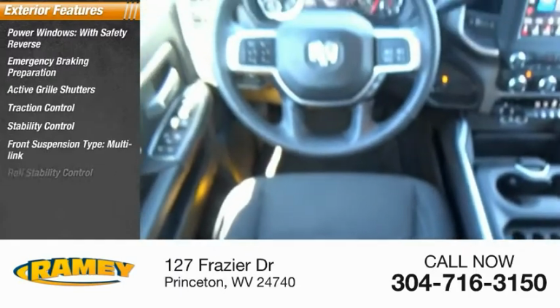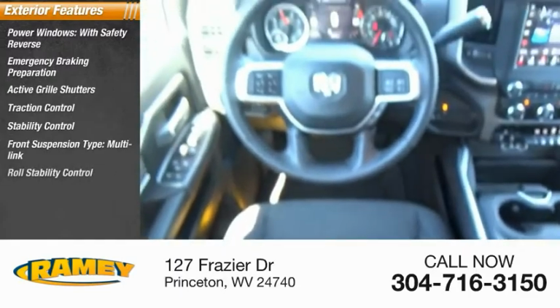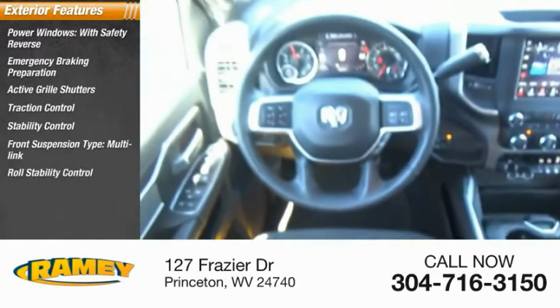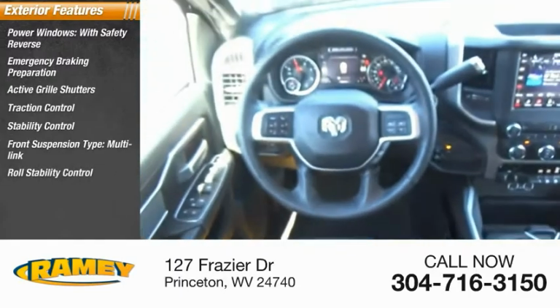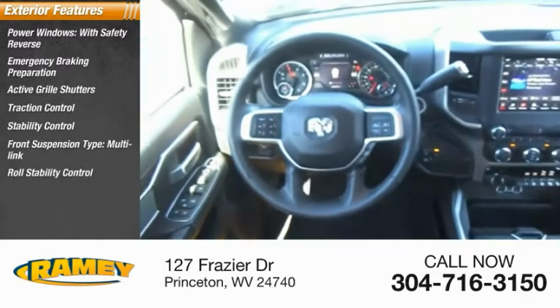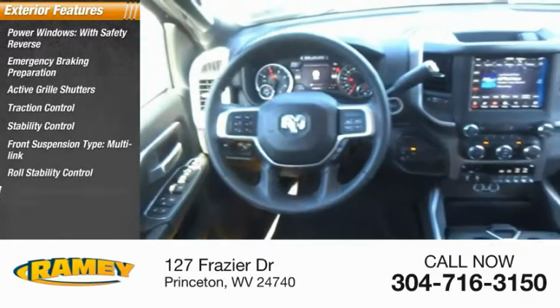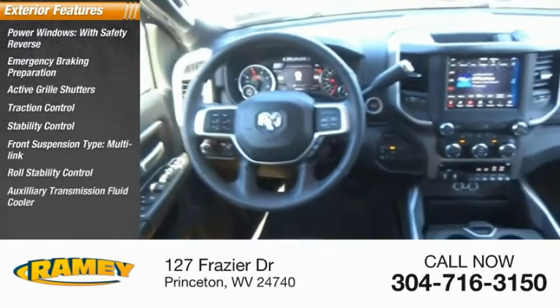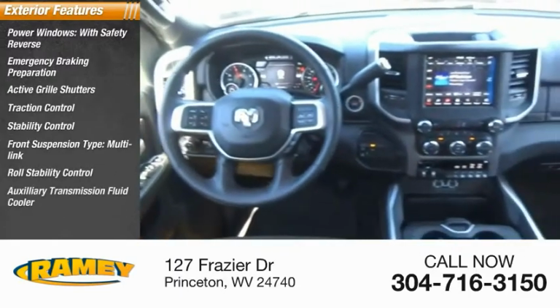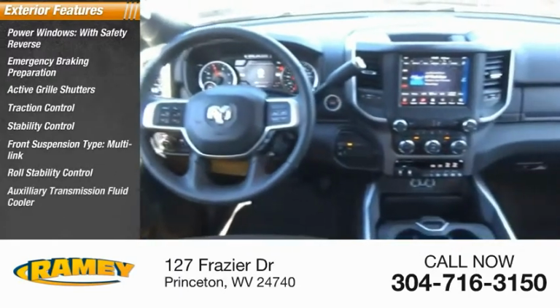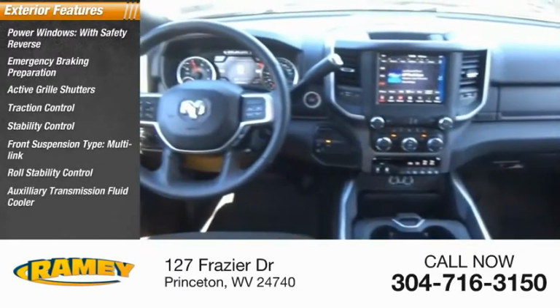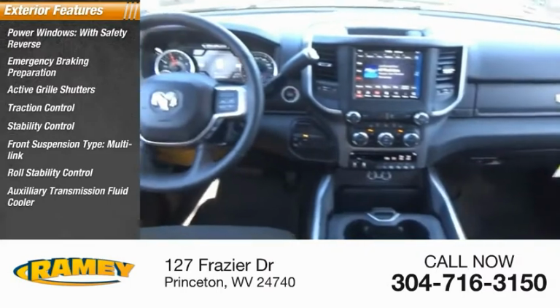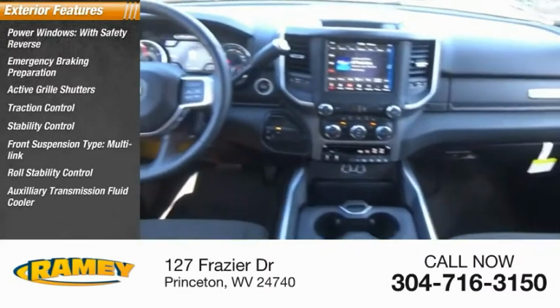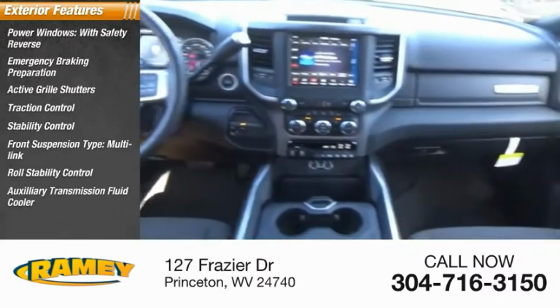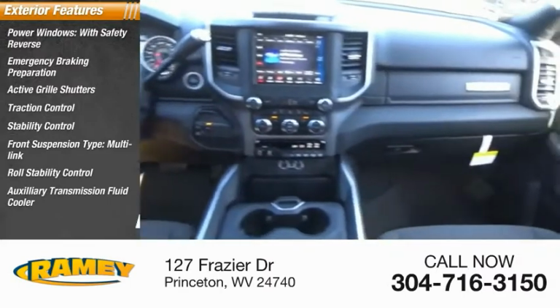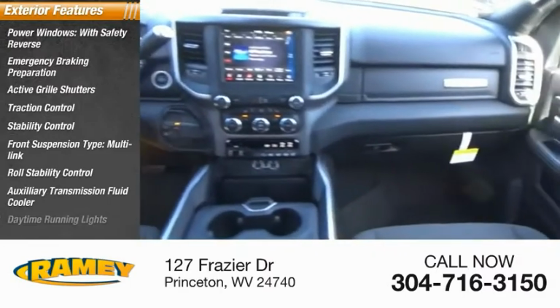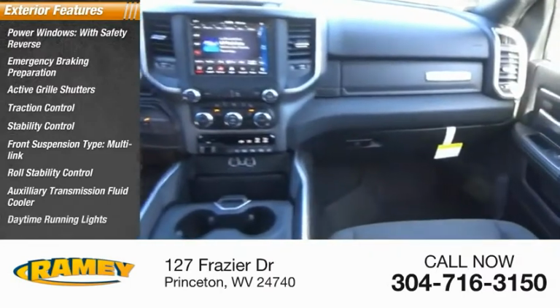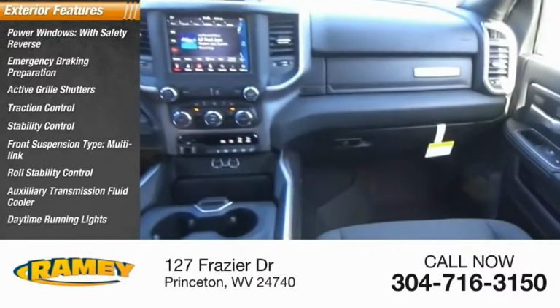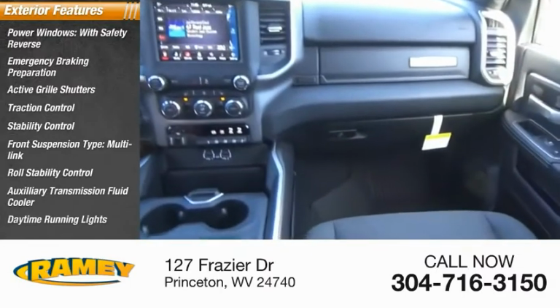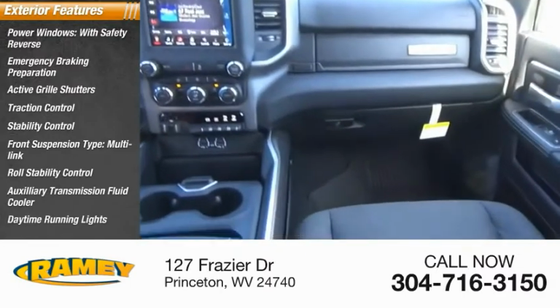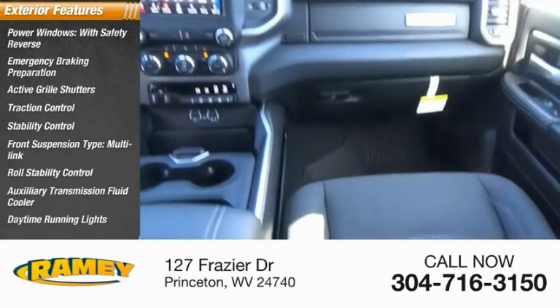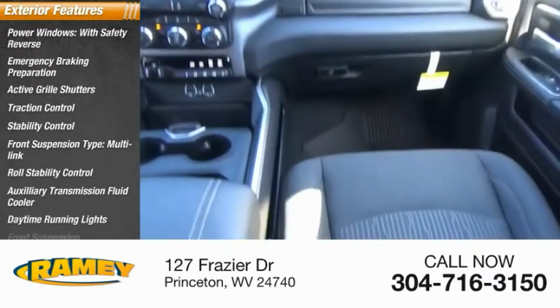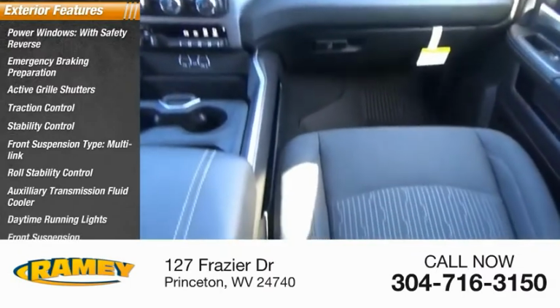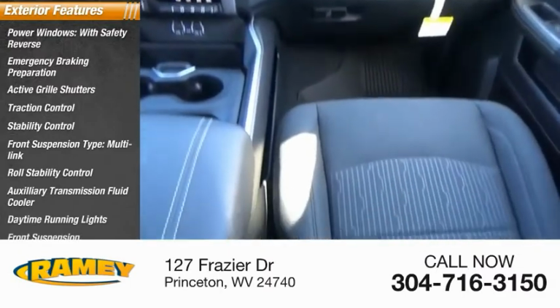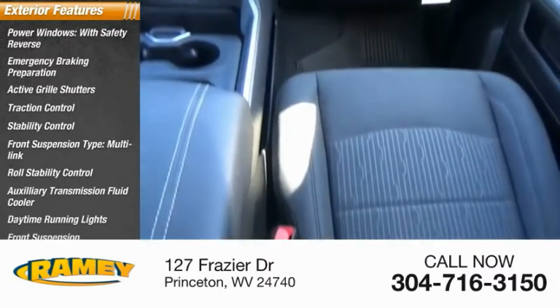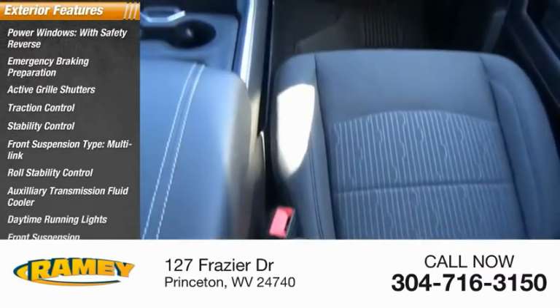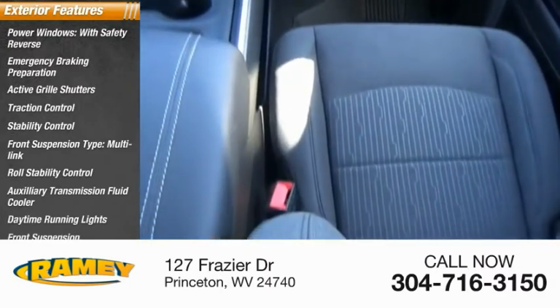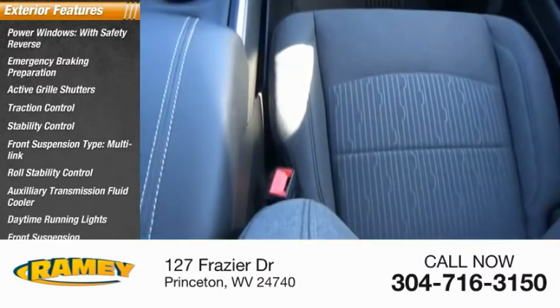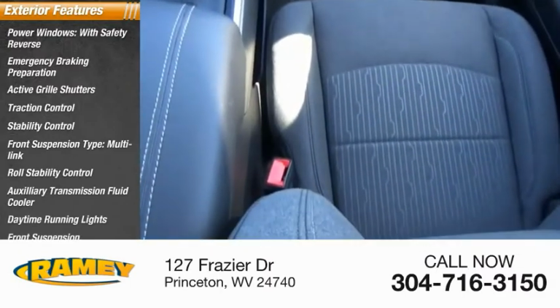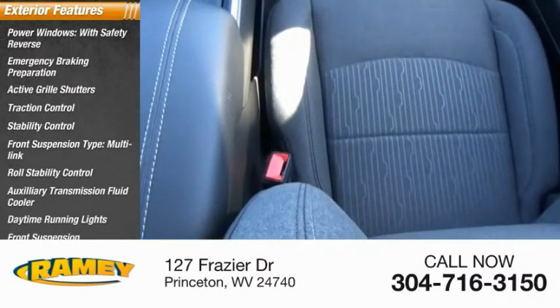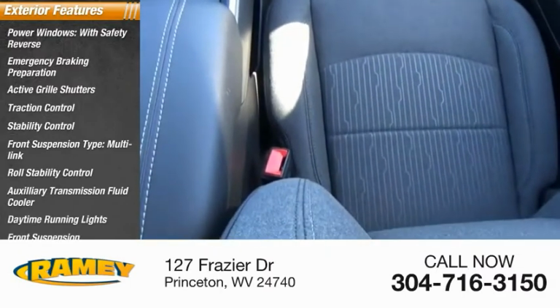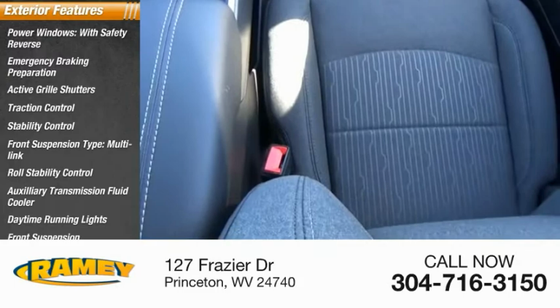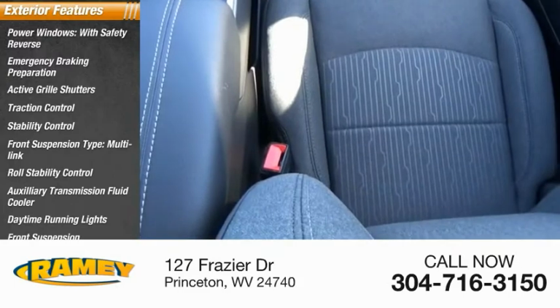Roll stability control, auxiliary transmission fluid cooler, daytime running lights, front suspension classification solid live axle.